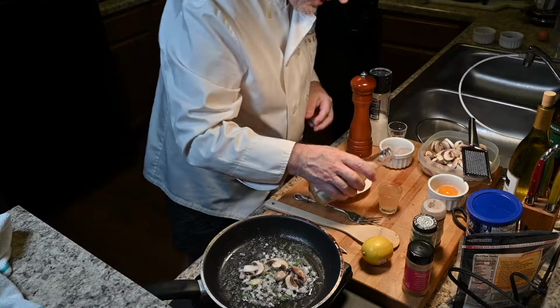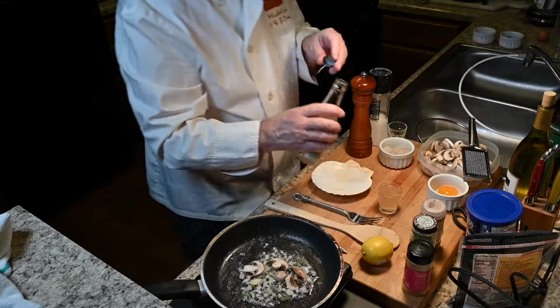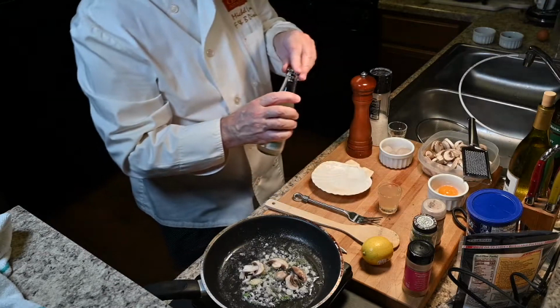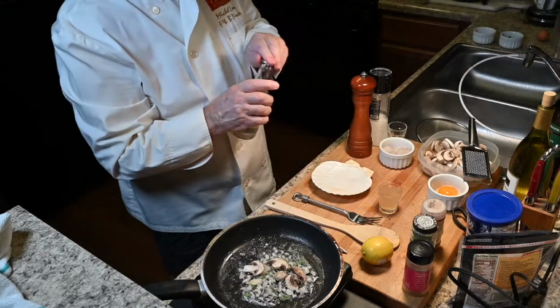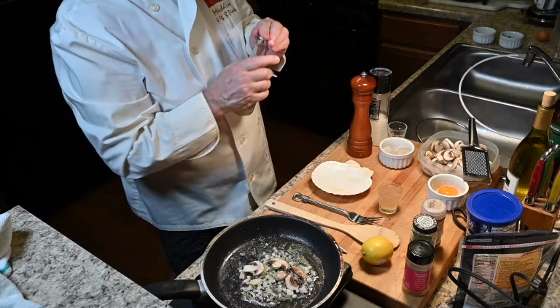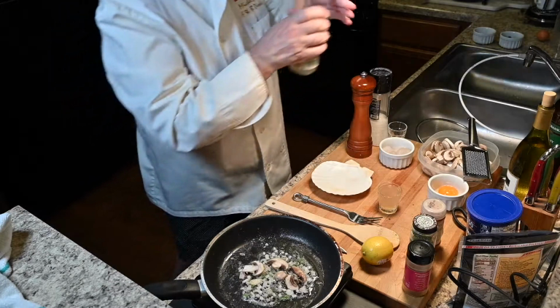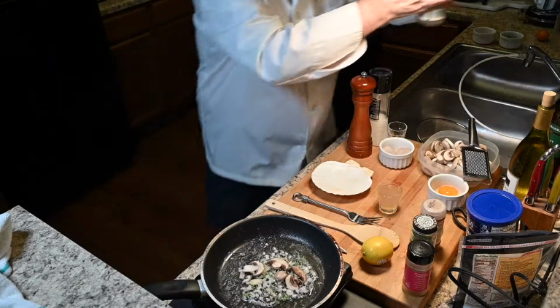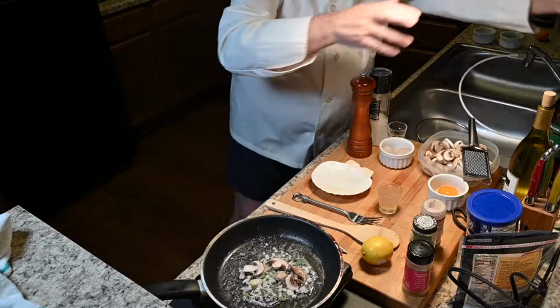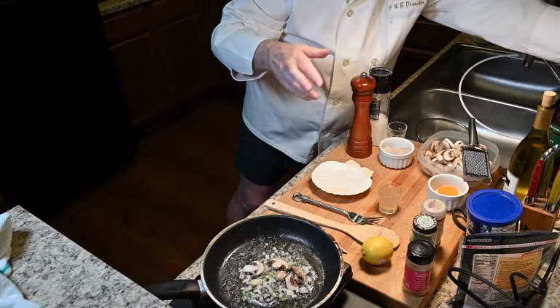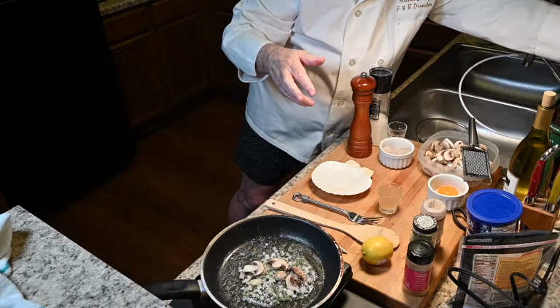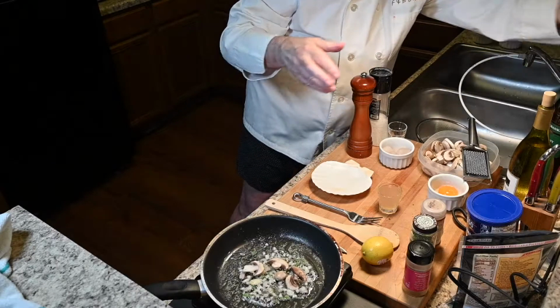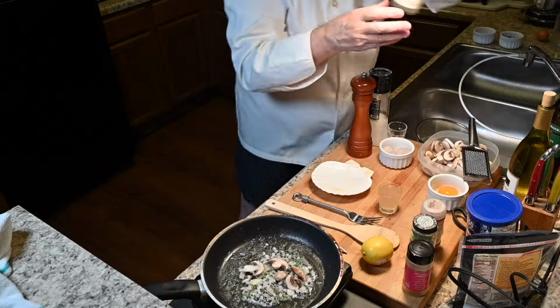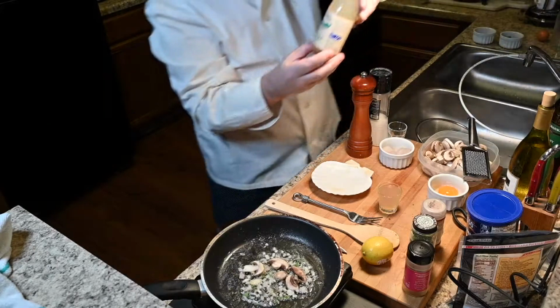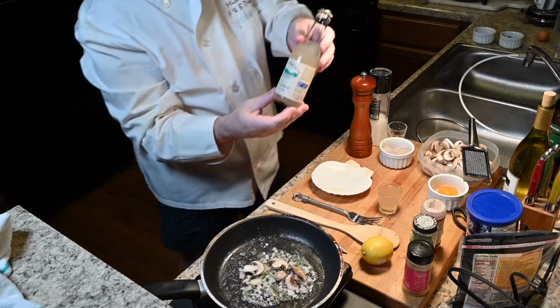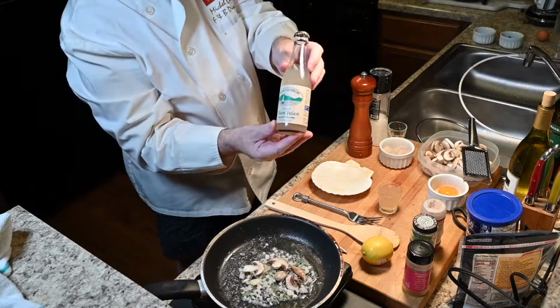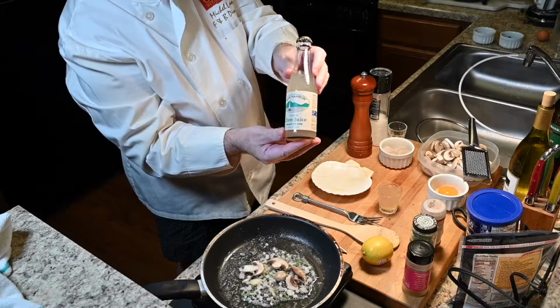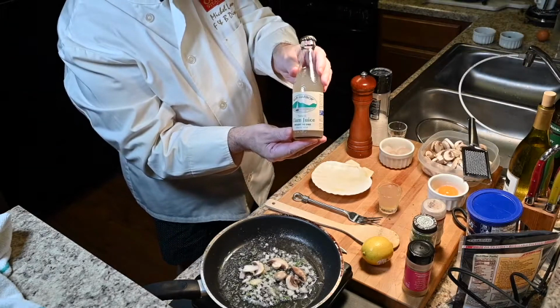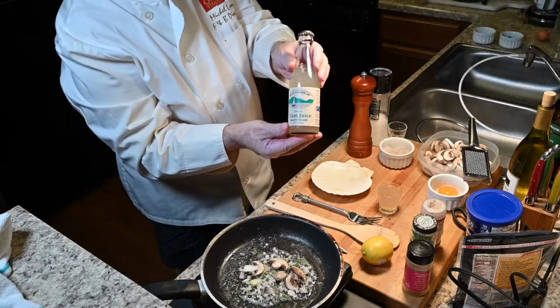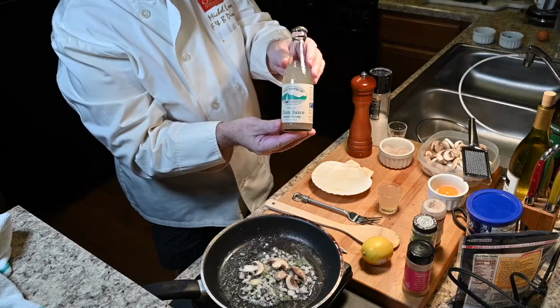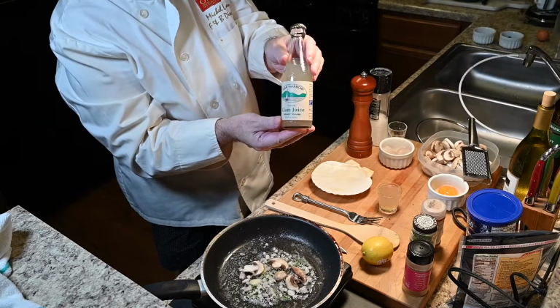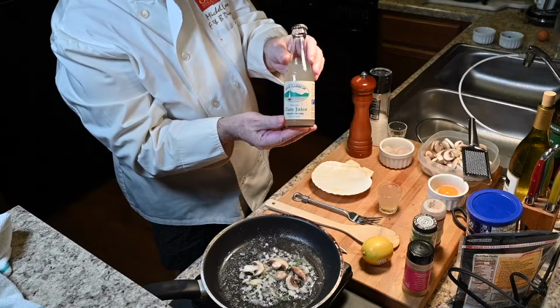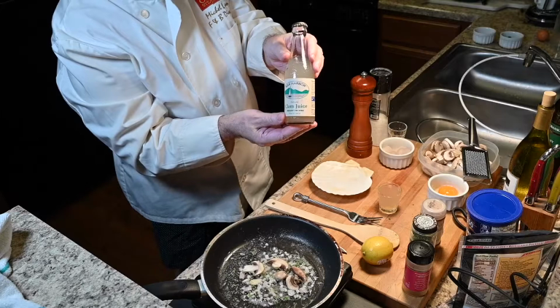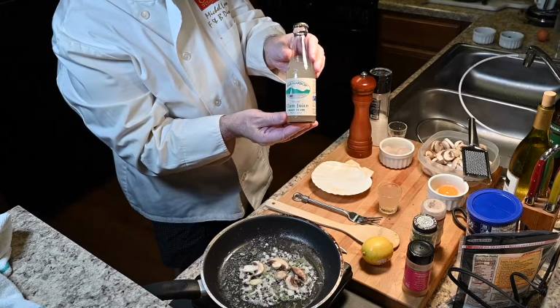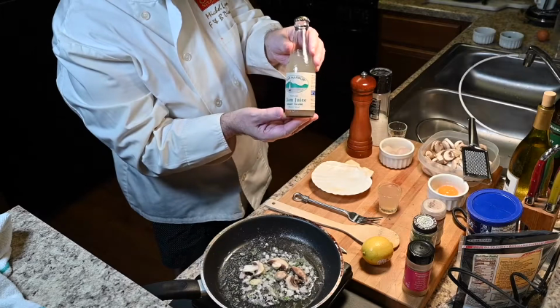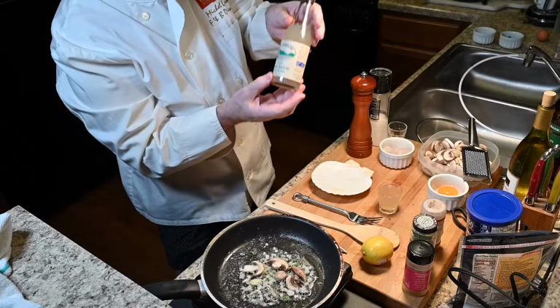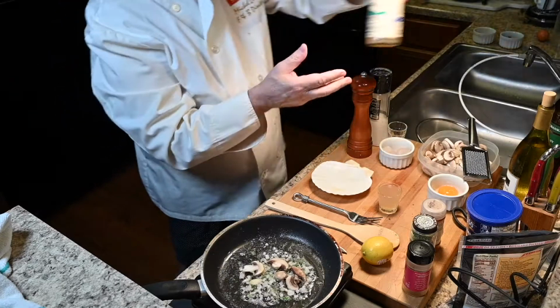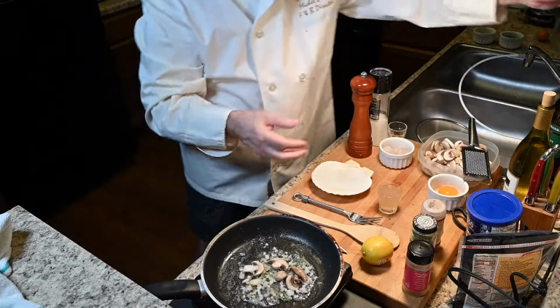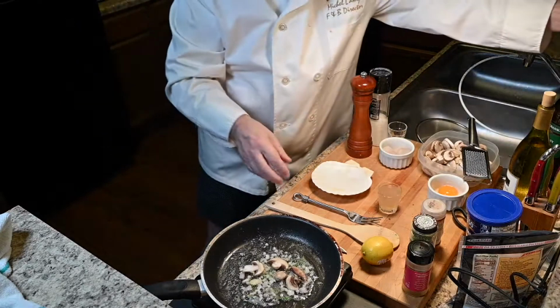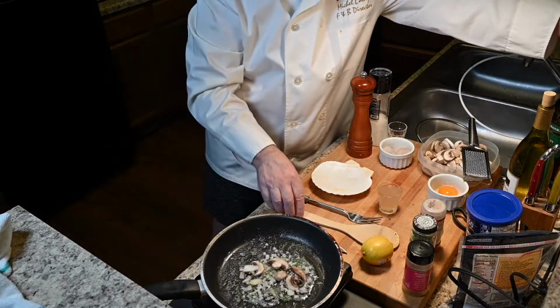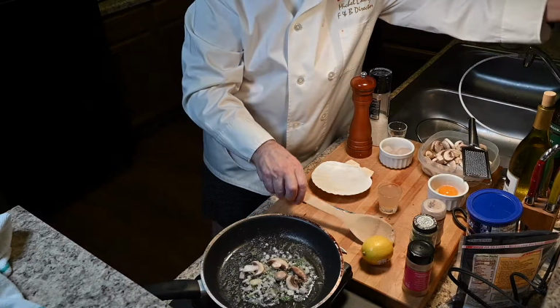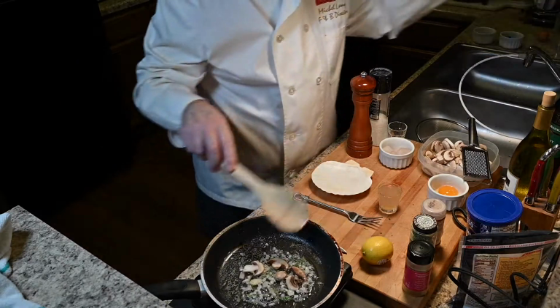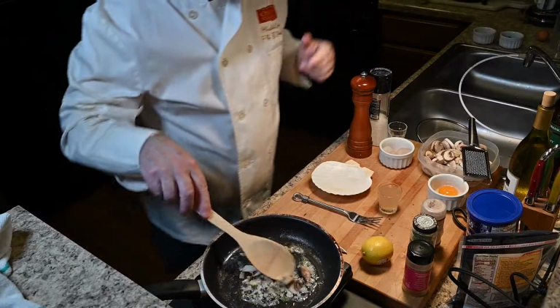And we are going to add some clam juice in that mixture. There we go. Now we get some good stuff. The clam juice I buy it like this — it's a little bottle, it costs about a buck fifty, and it's perfect for what we have to do.